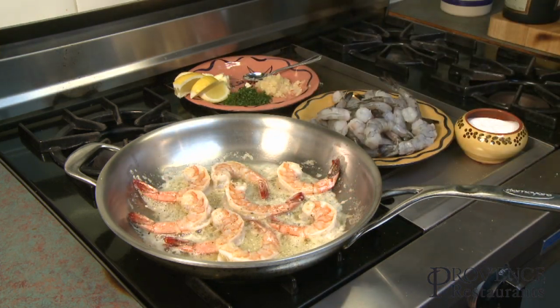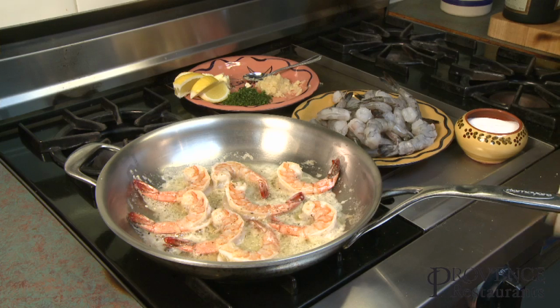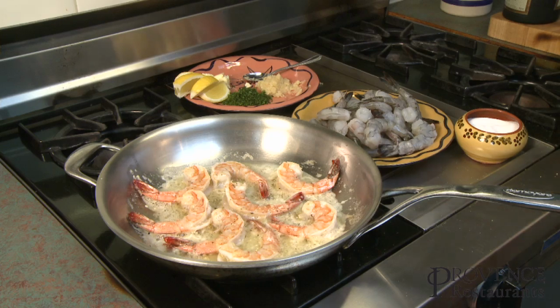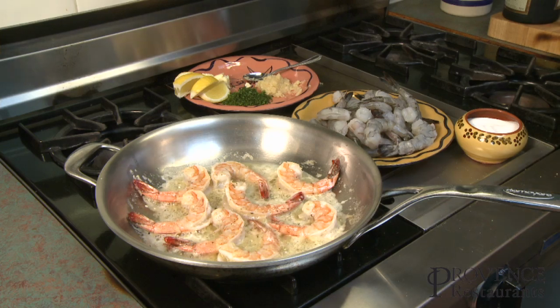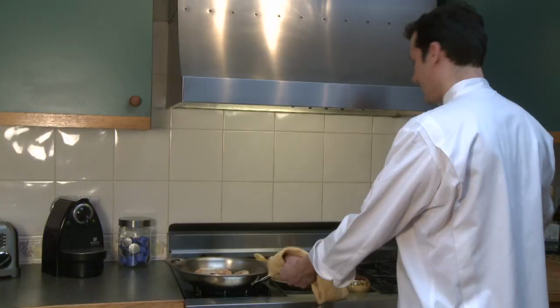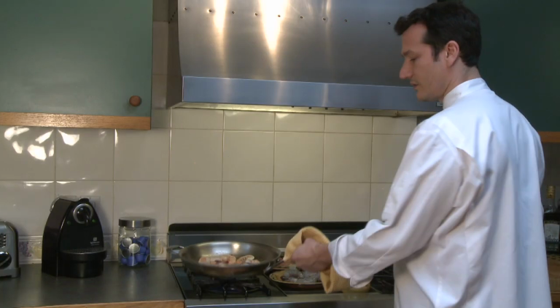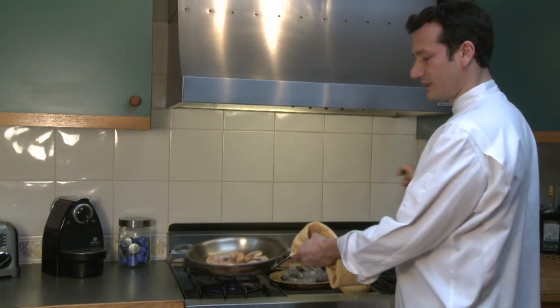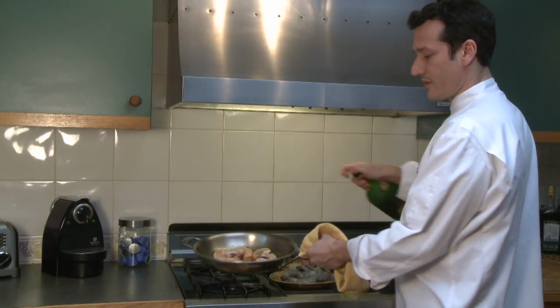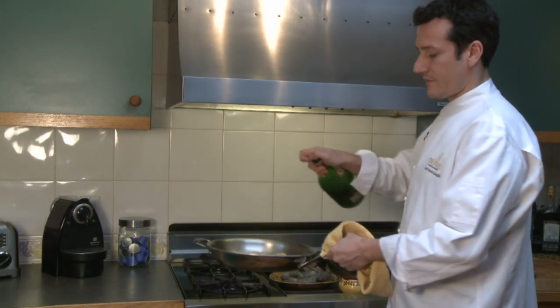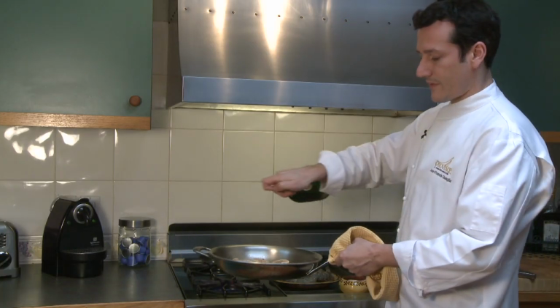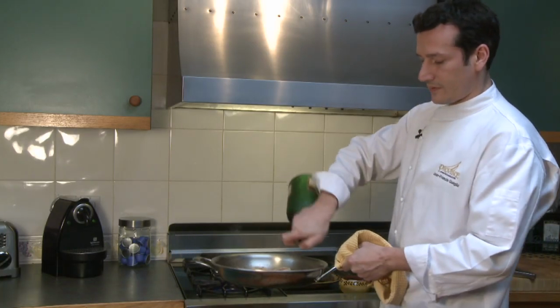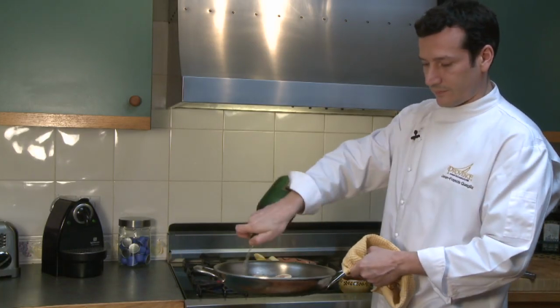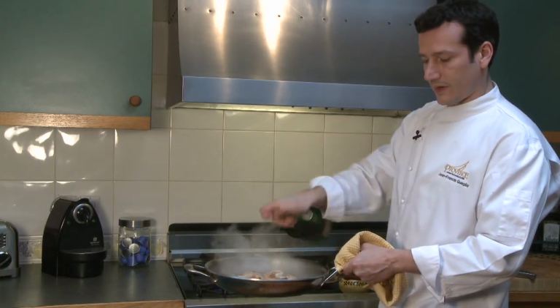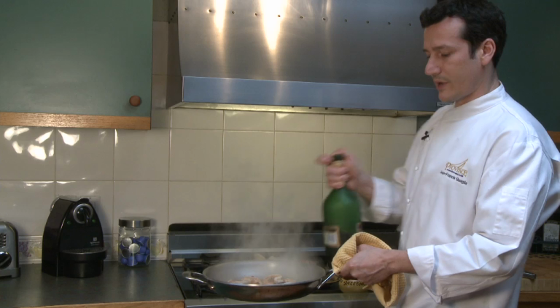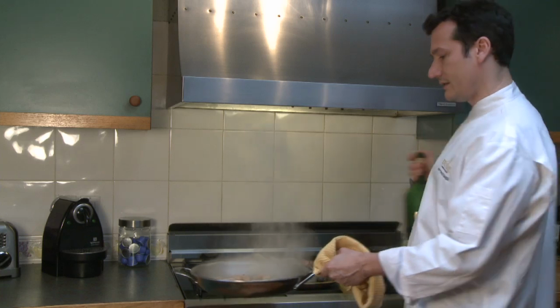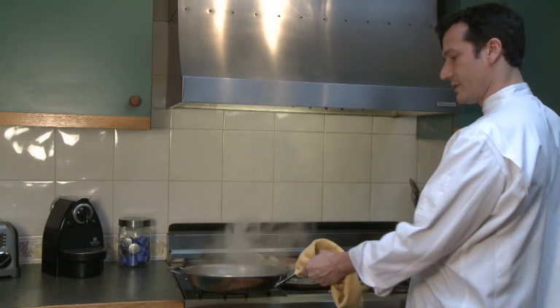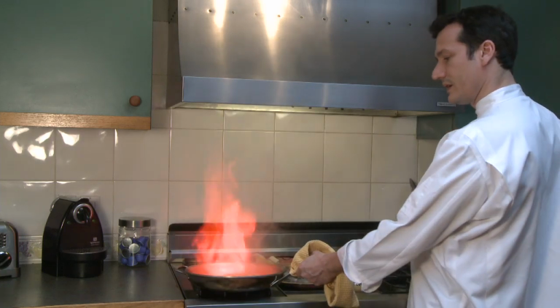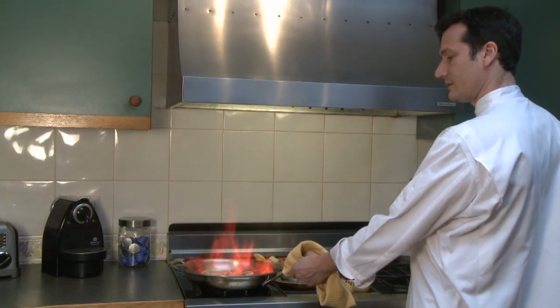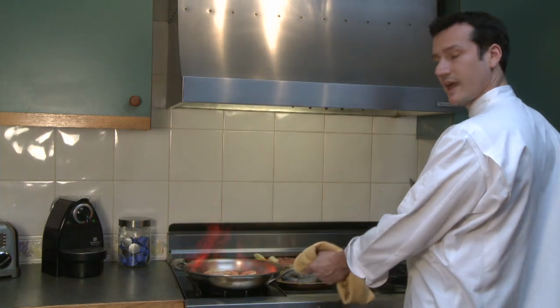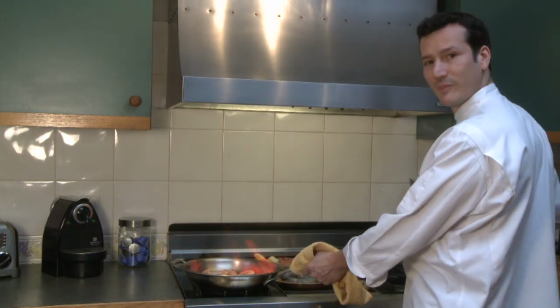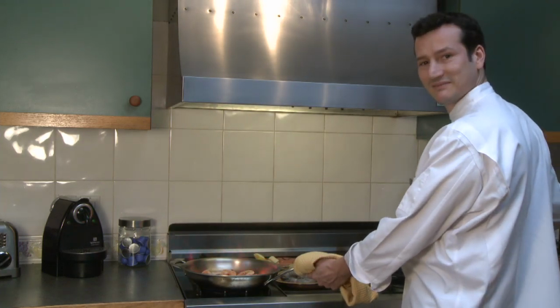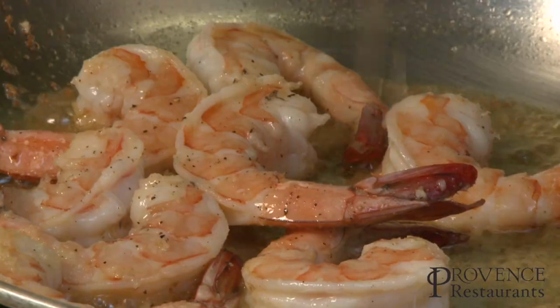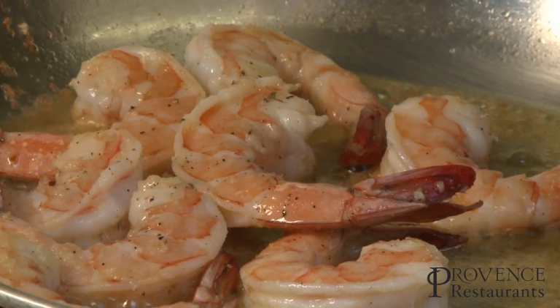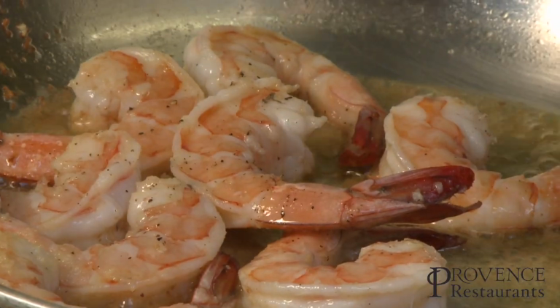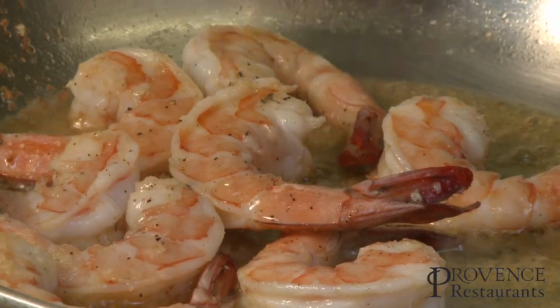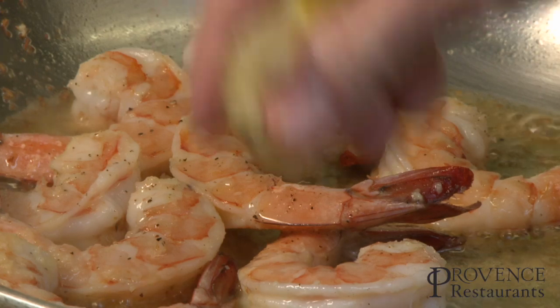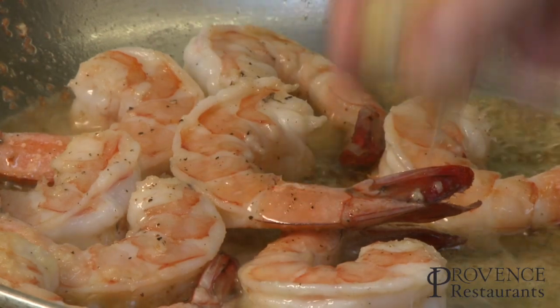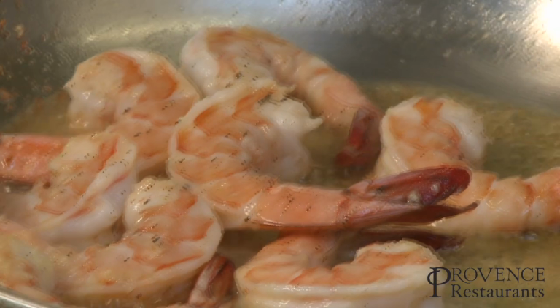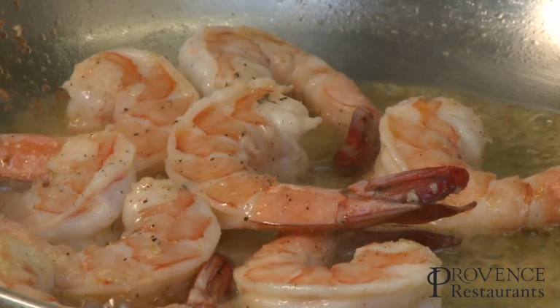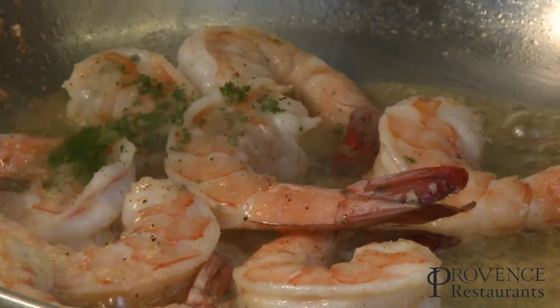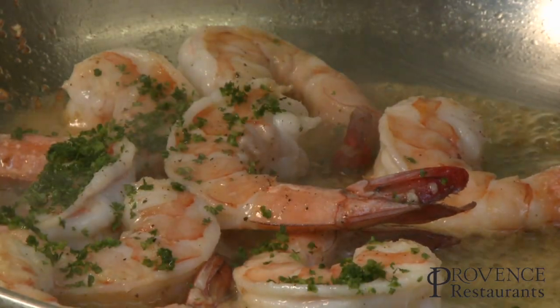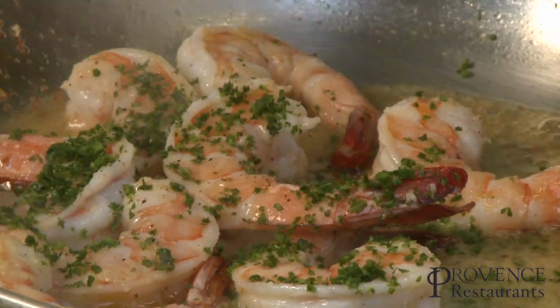And now we're going to flambé them. I like to take the pan away from the fire, pour a little bit of brandy, take the bottle away and flambé it. Splash of lemon juice. Fresh parsley.